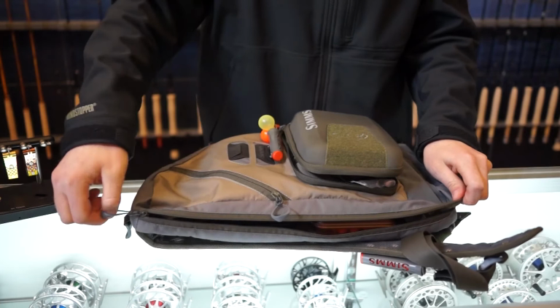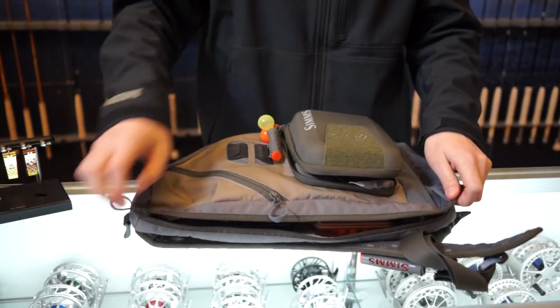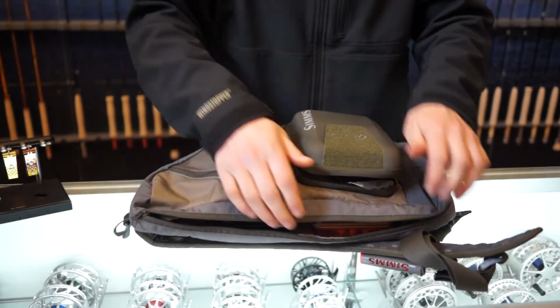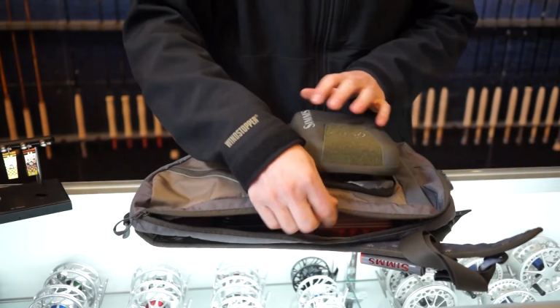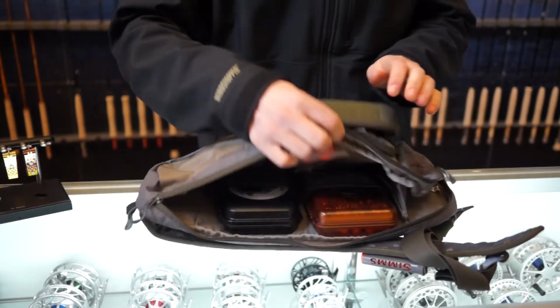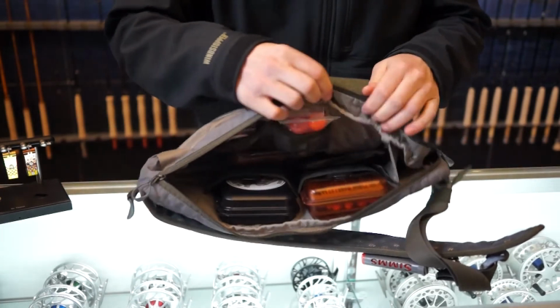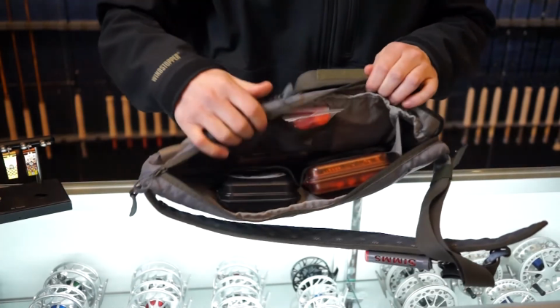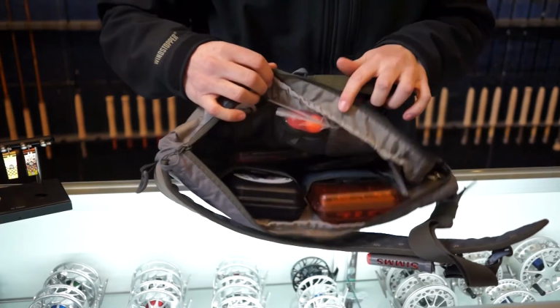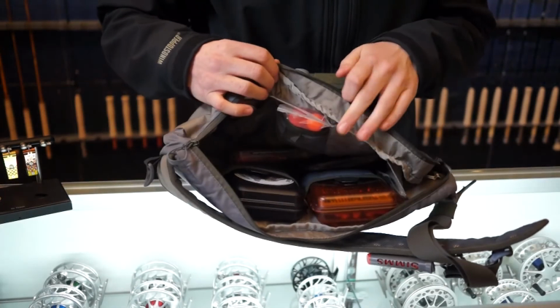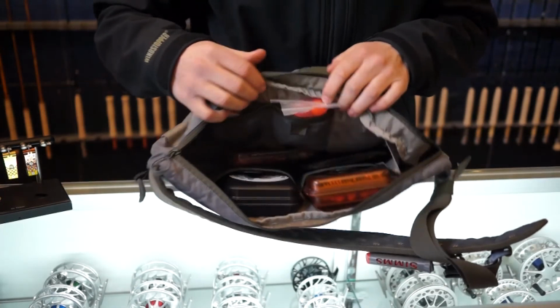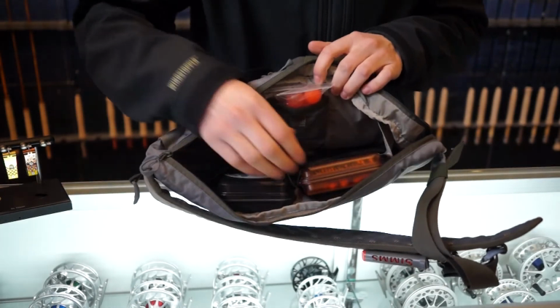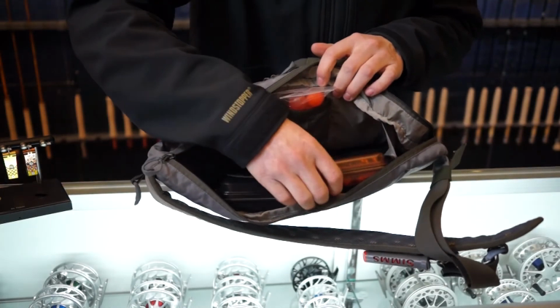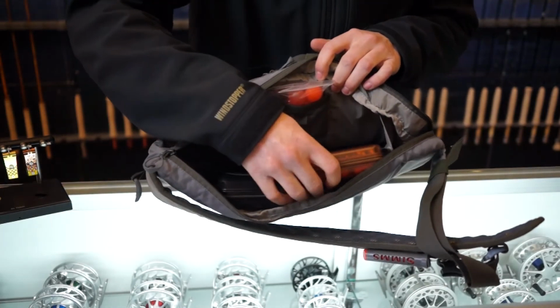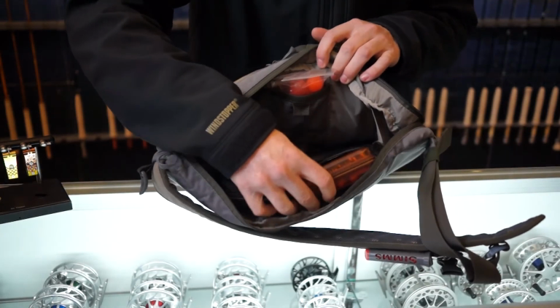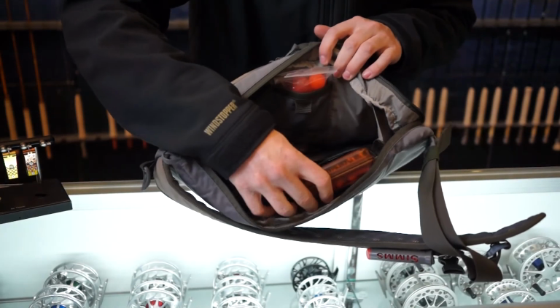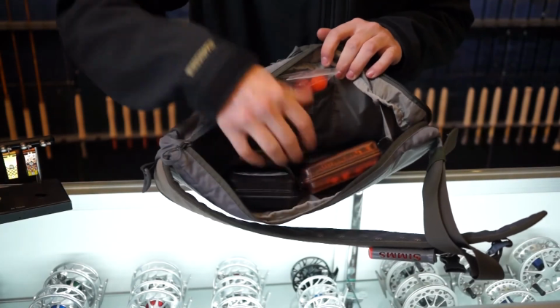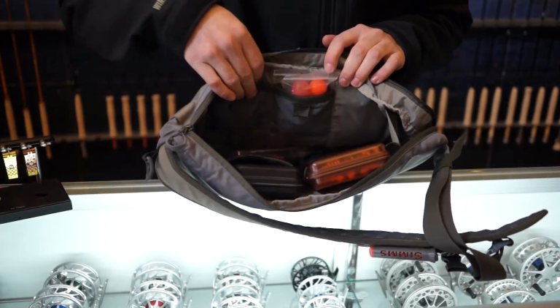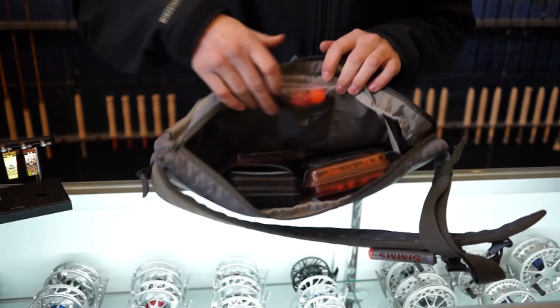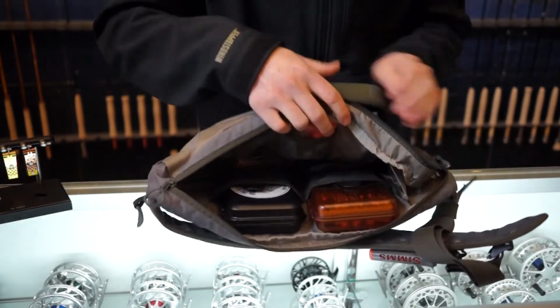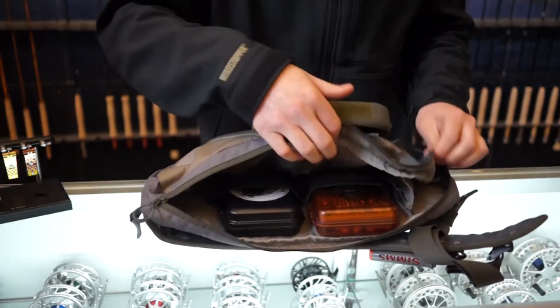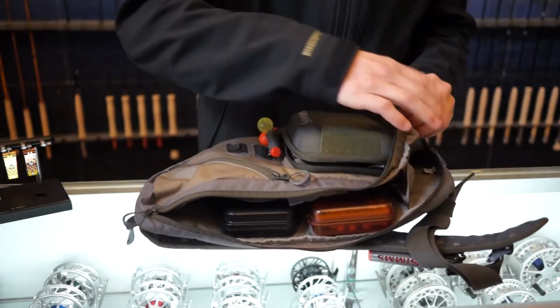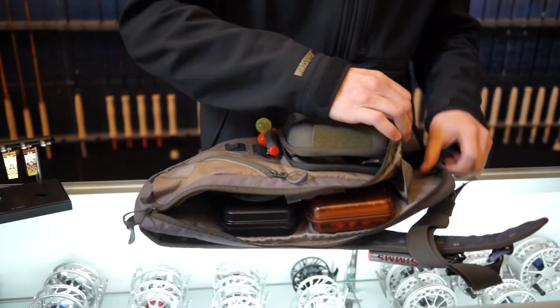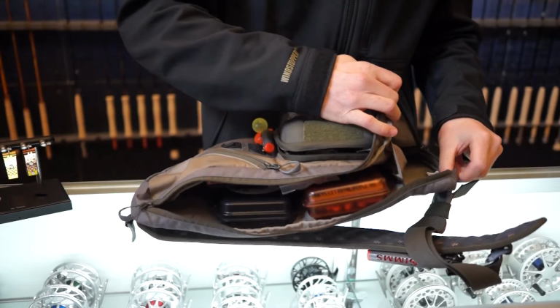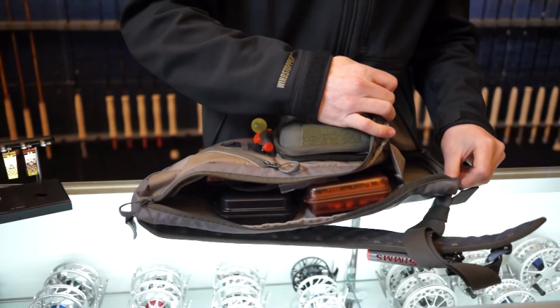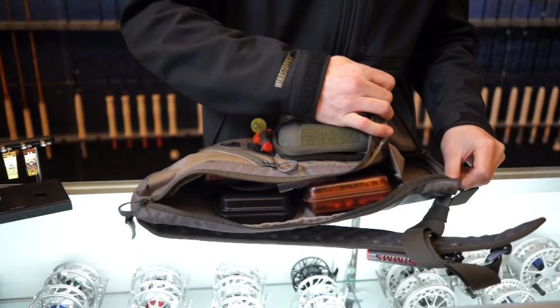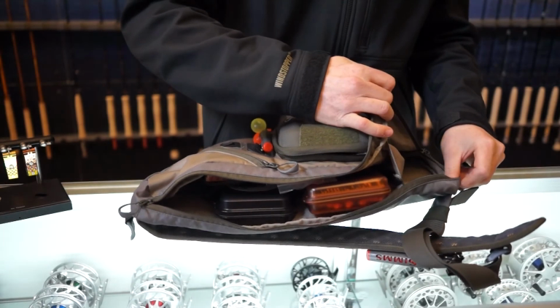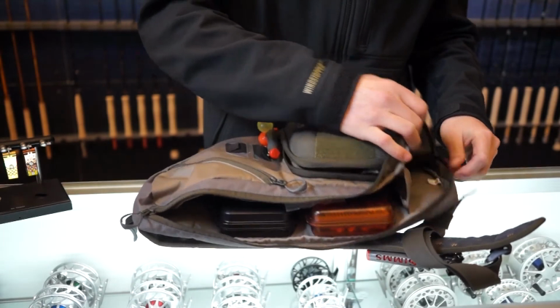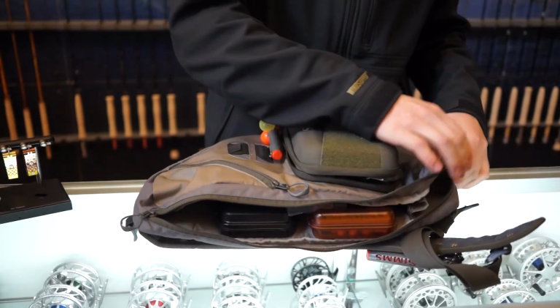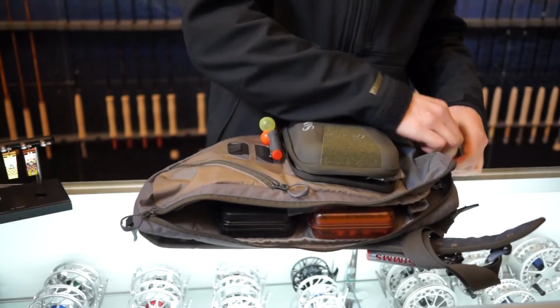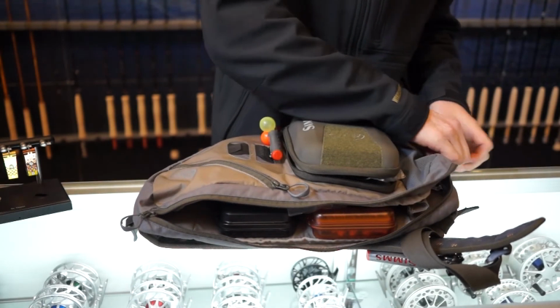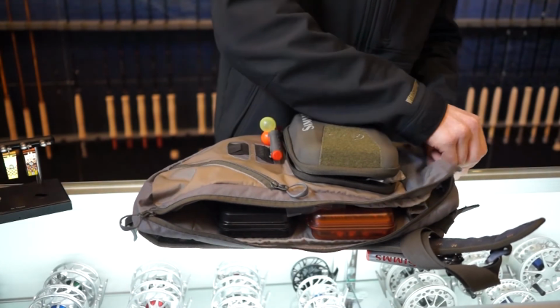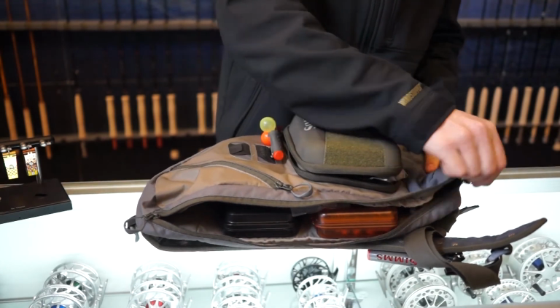Opening up the main compartment, you can see it loaded up — two spots for fly boxes, a couple spots for your indicators, and then you have a spot for a water bottle.